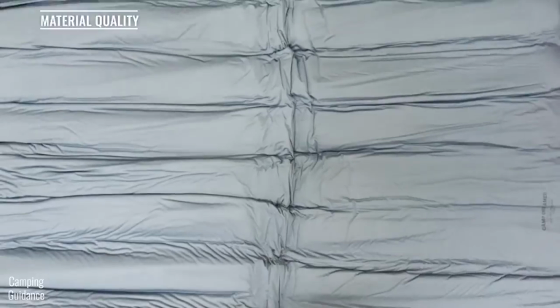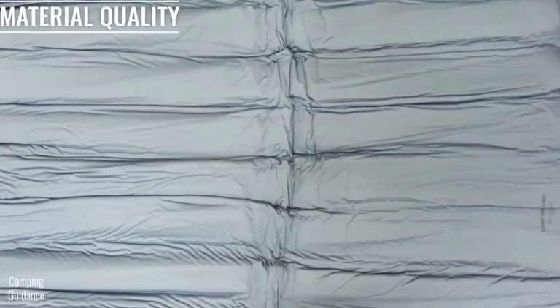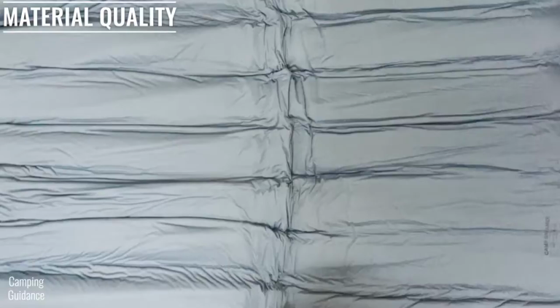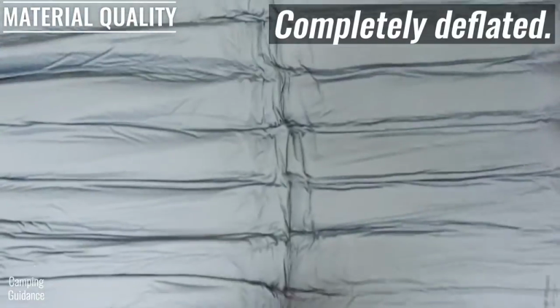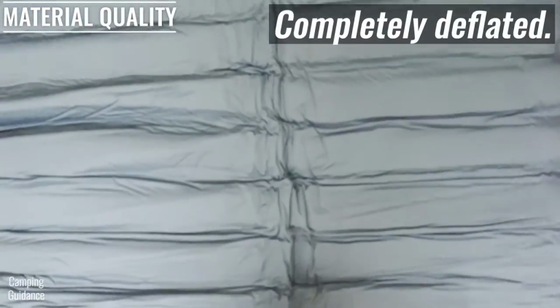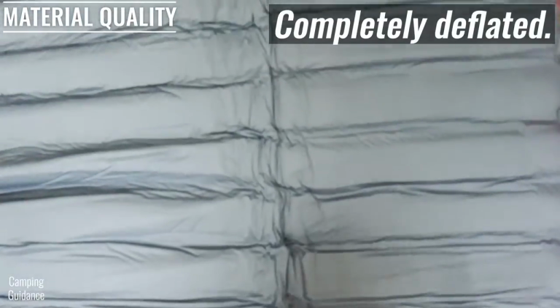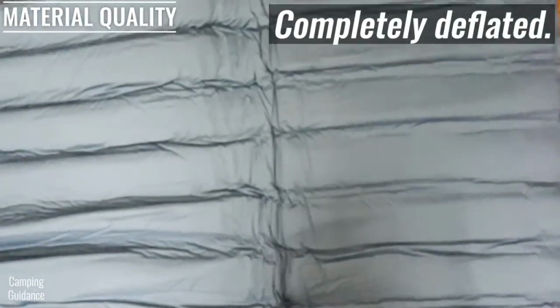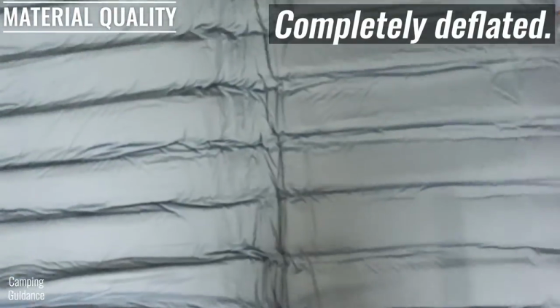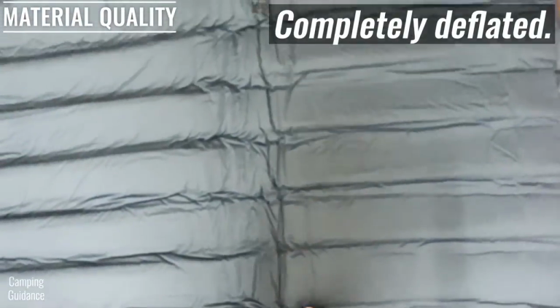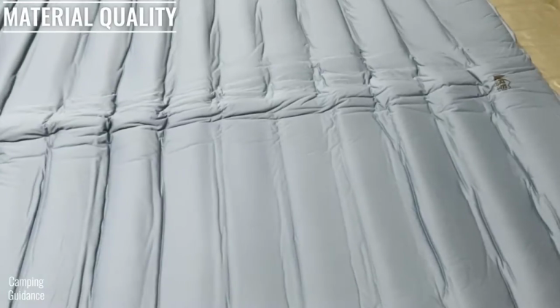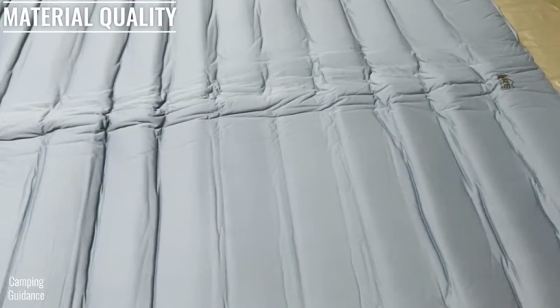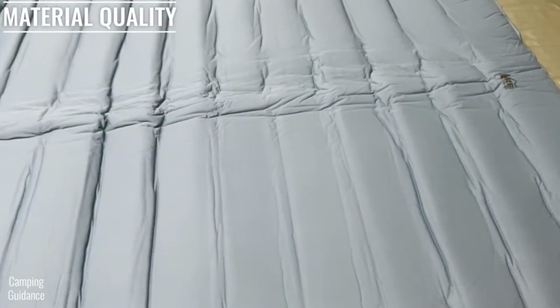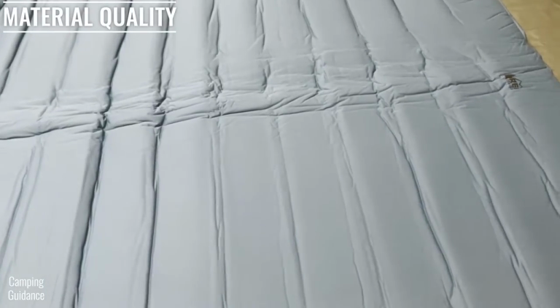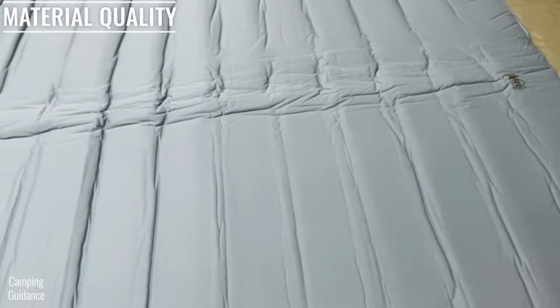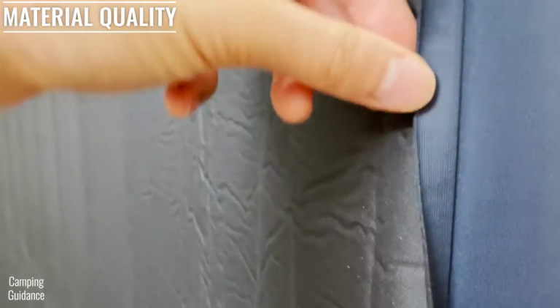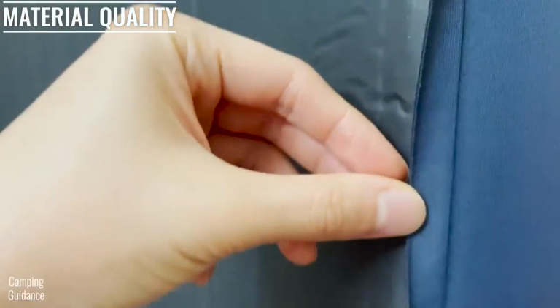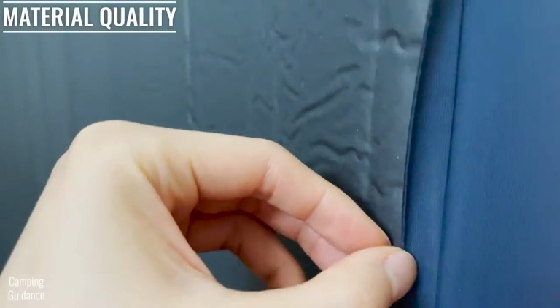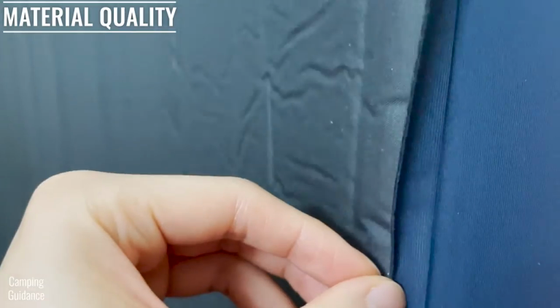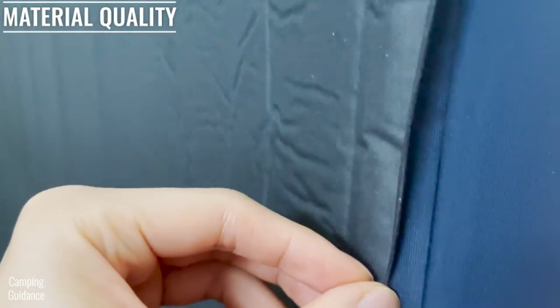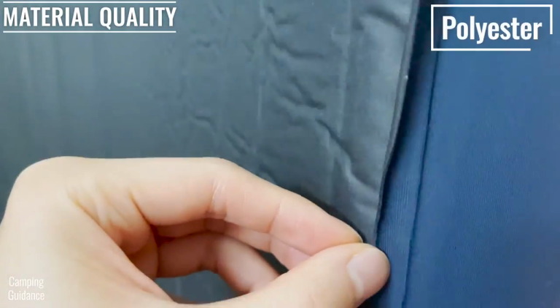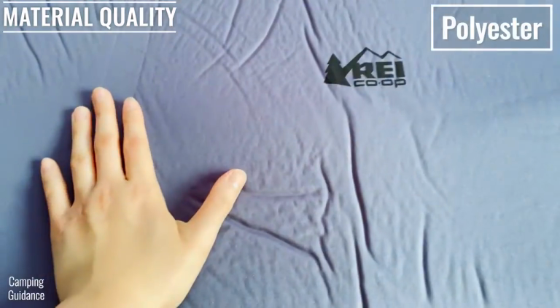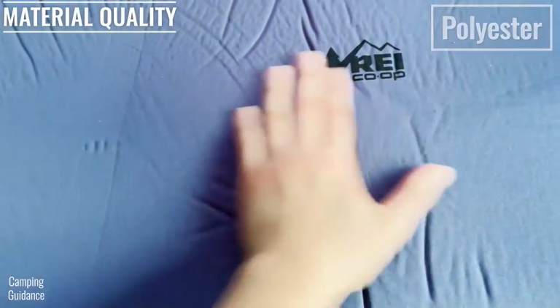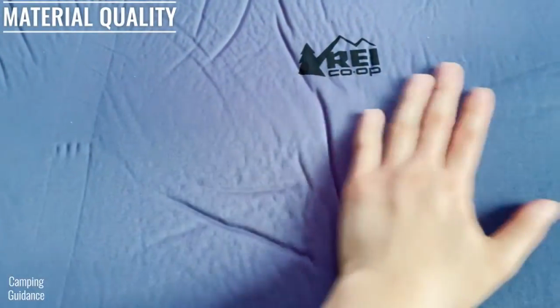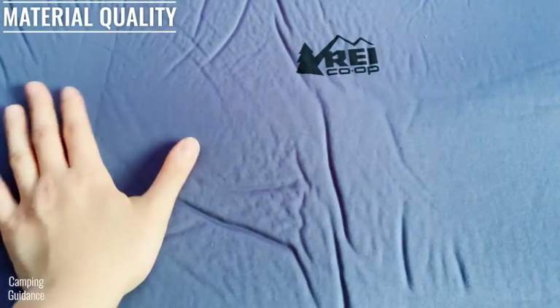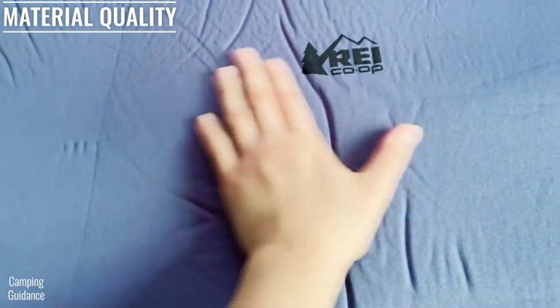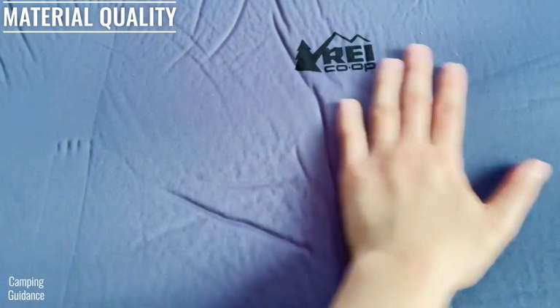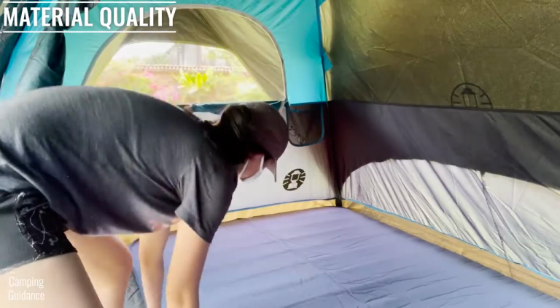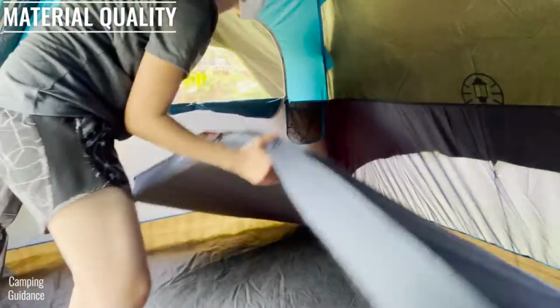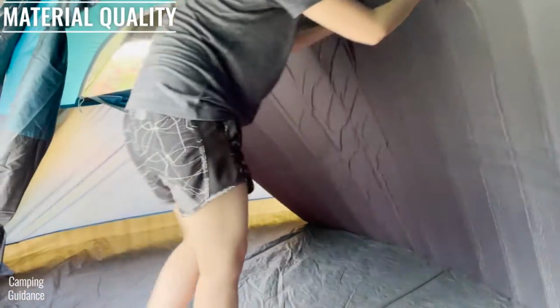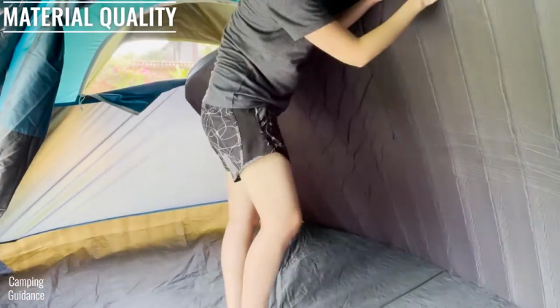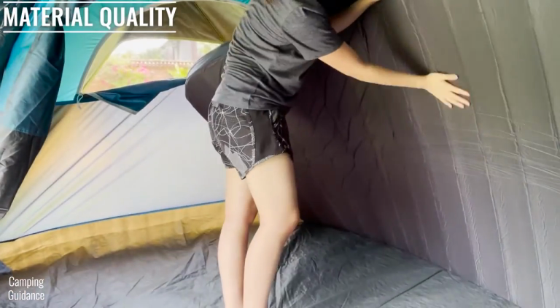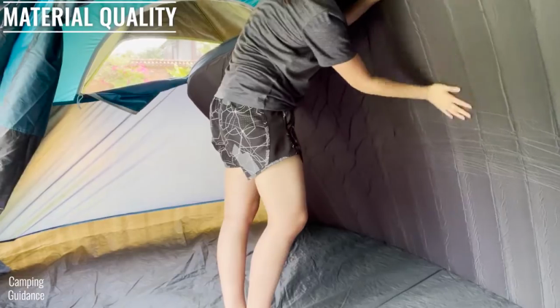The REI Camp Dreamer Double is made of horizontally cored self-inflating foam with welded seams. The top is made of polyester which feels smooth and very soft, while the bottom feels less smooth and more rugged.